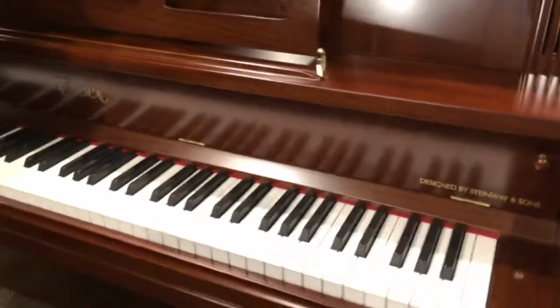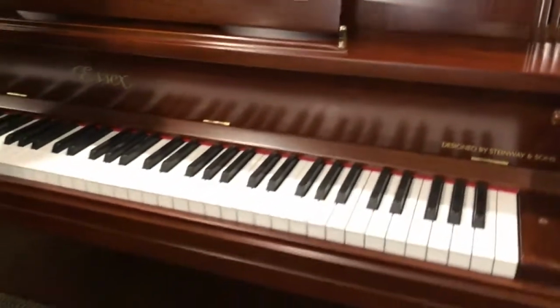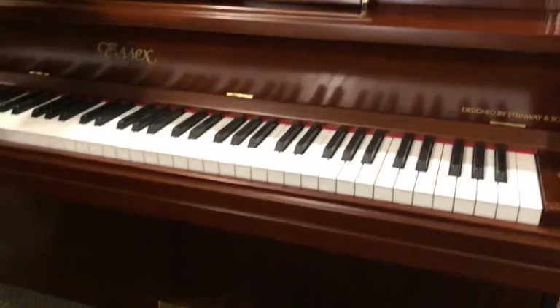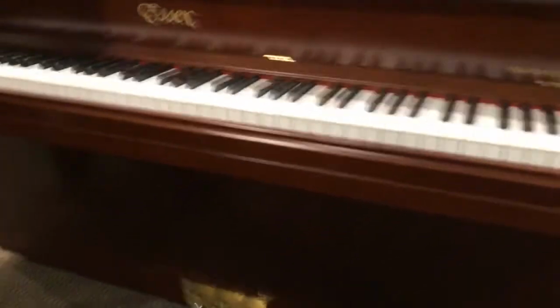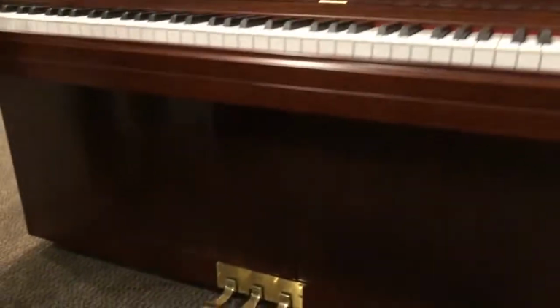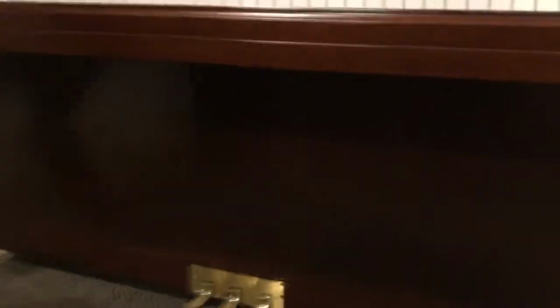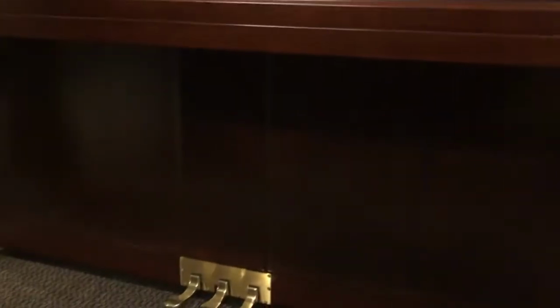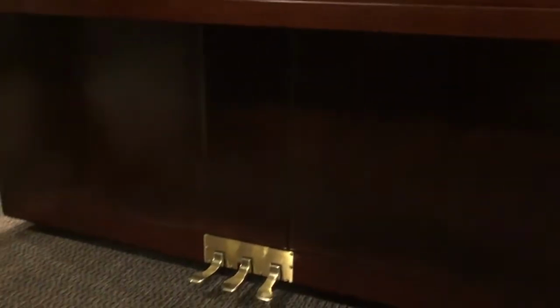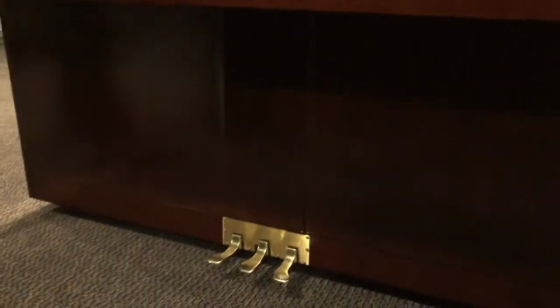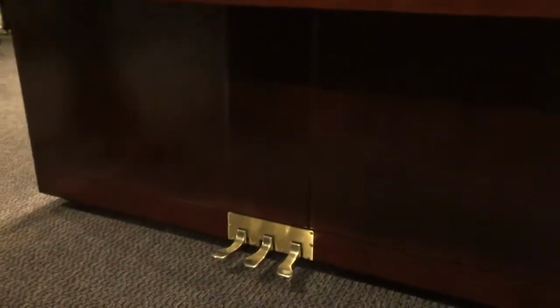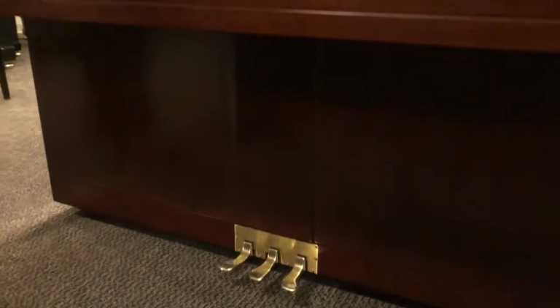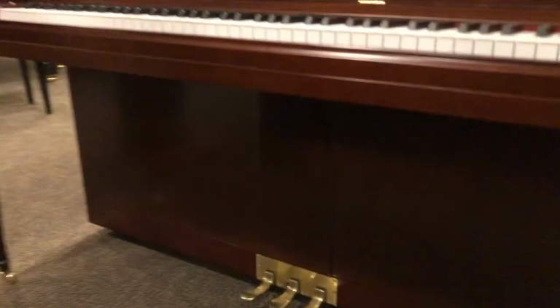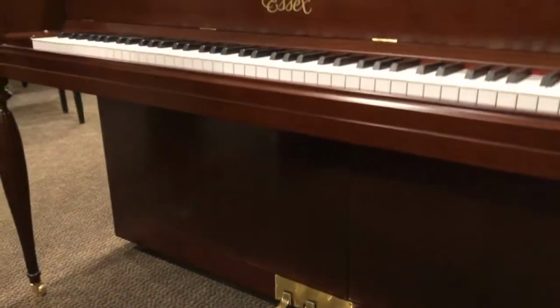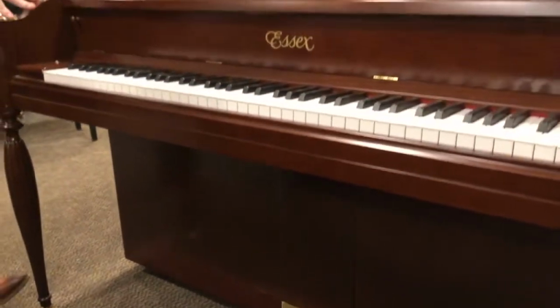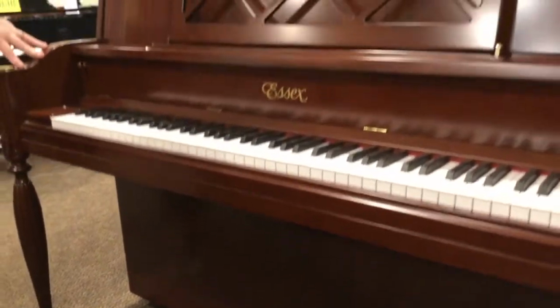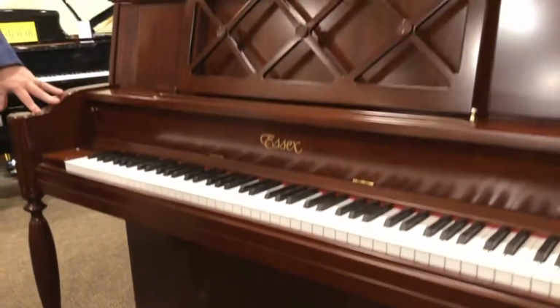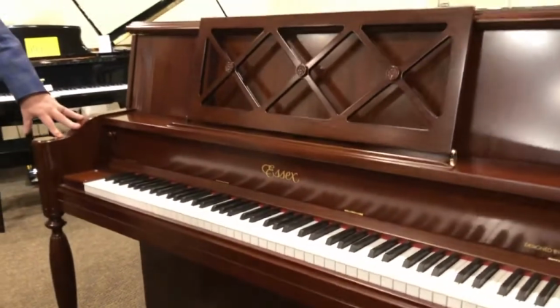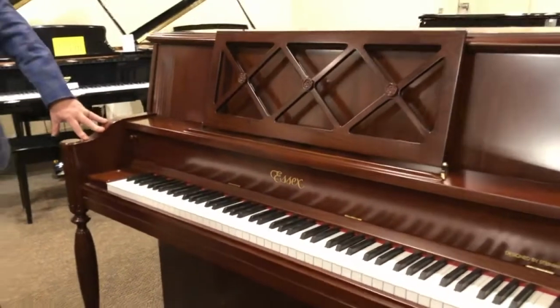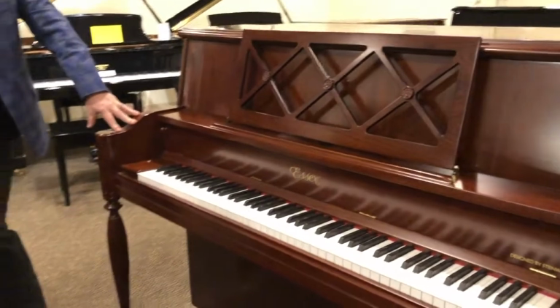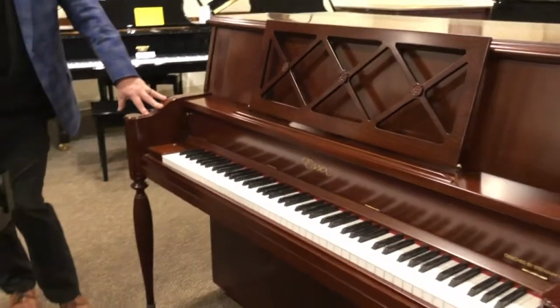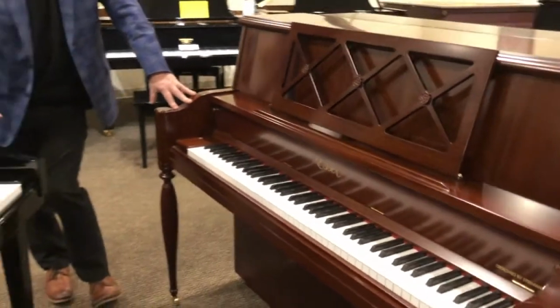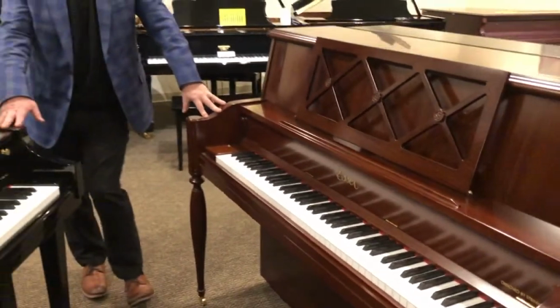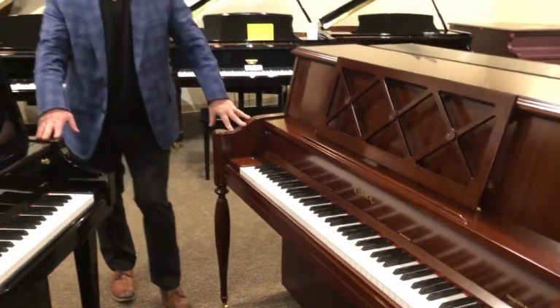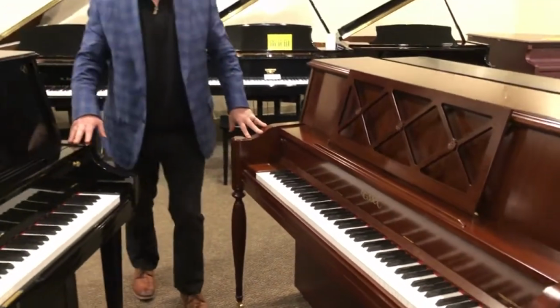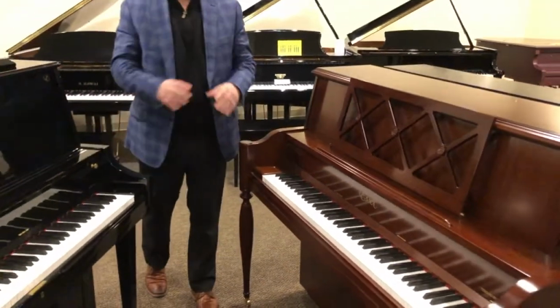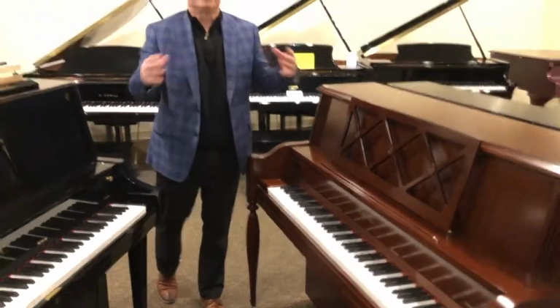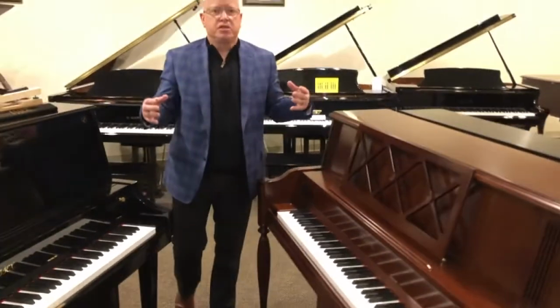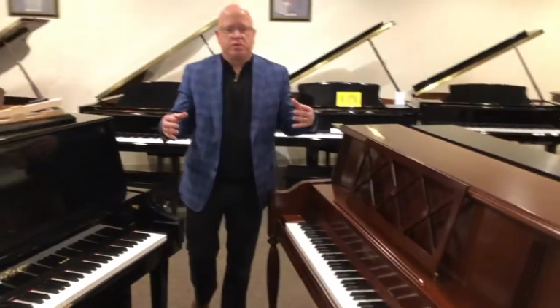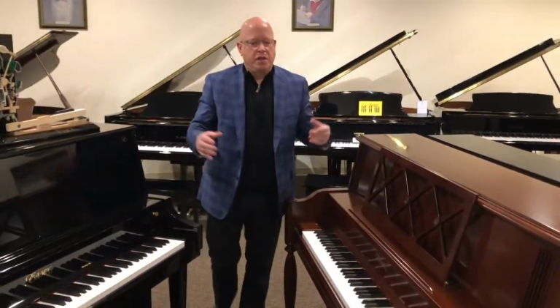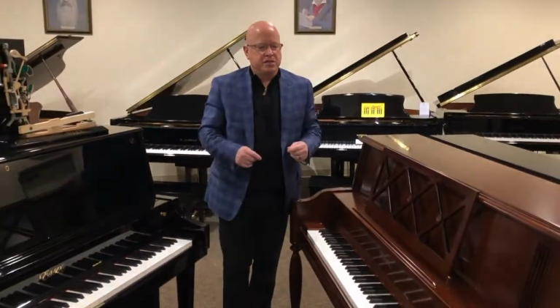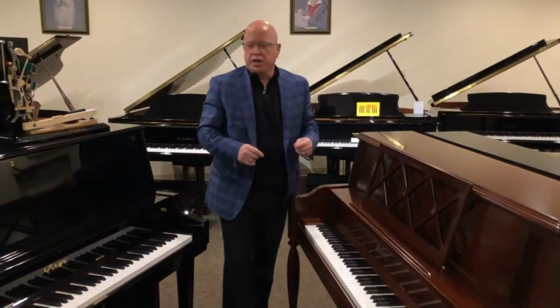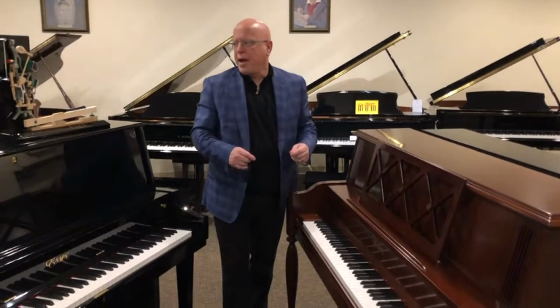All of the Essex pianos are built with a low tension scale design, and that offers the performer a nice warm, long sustaining tone. That is a Steinway patent.